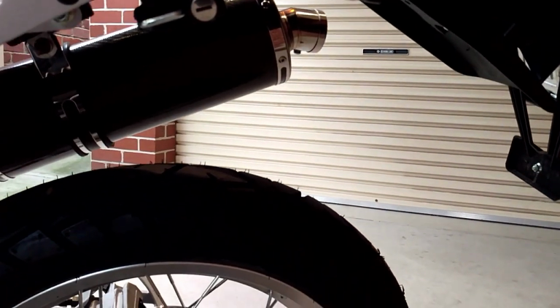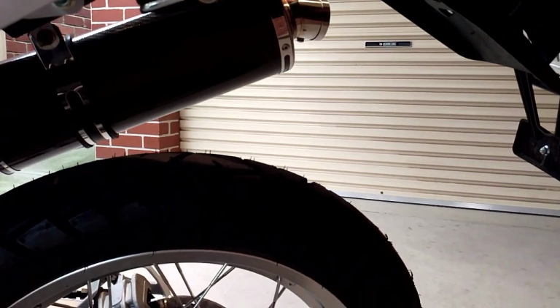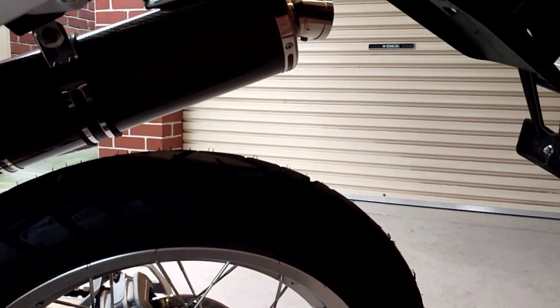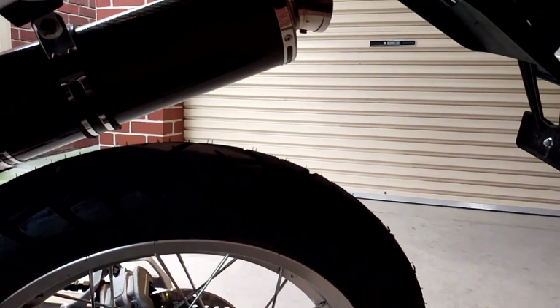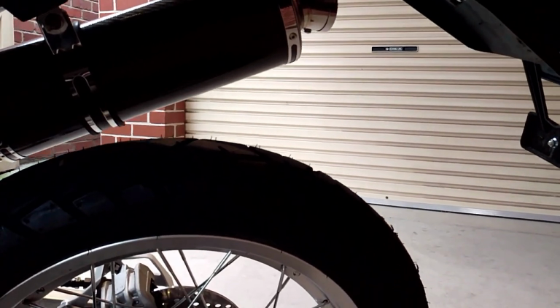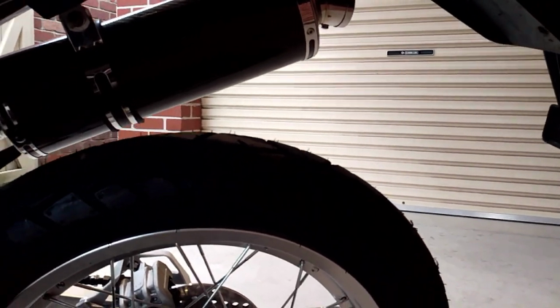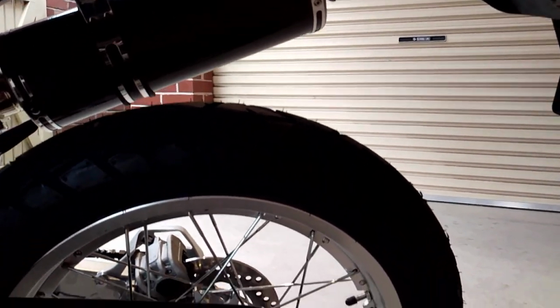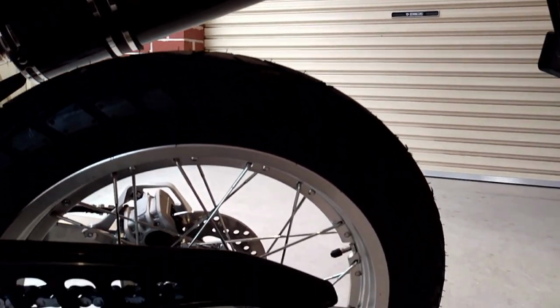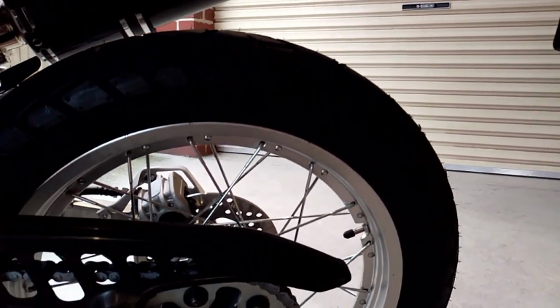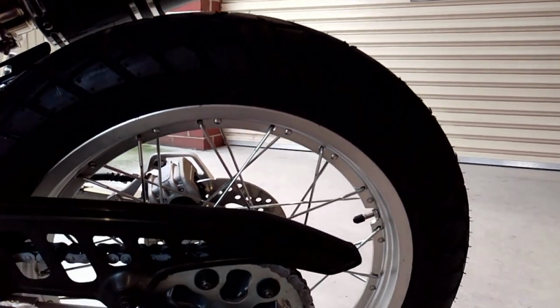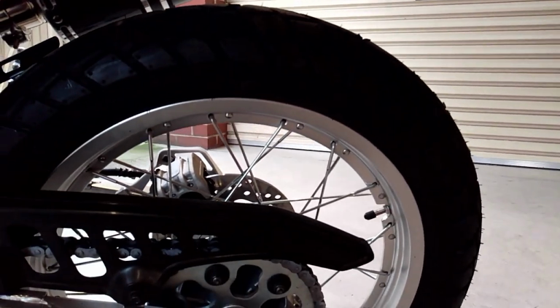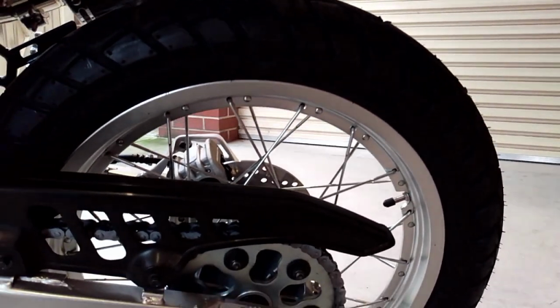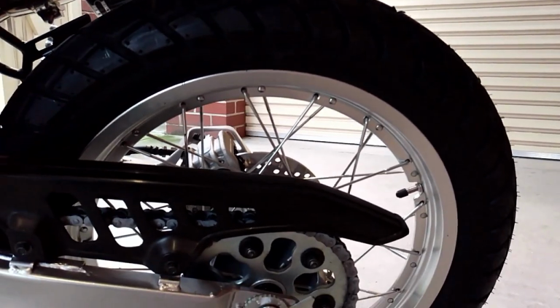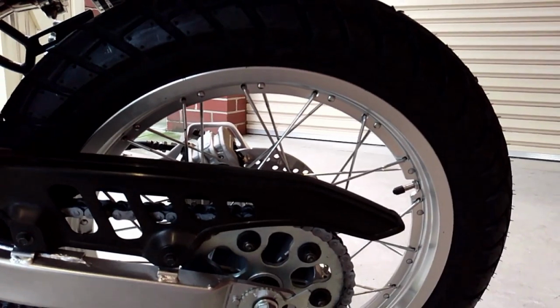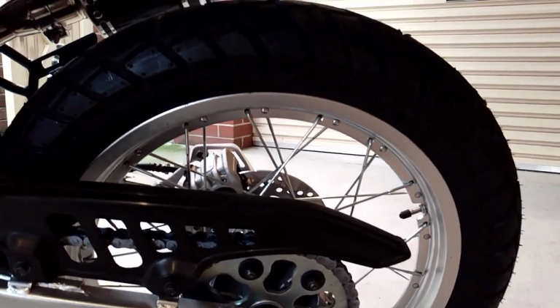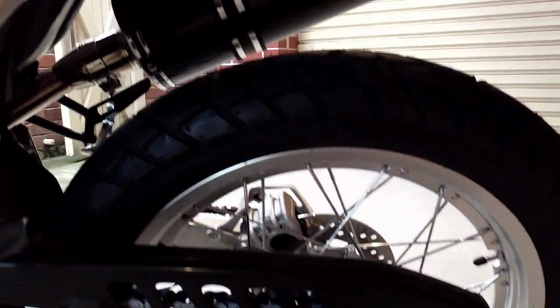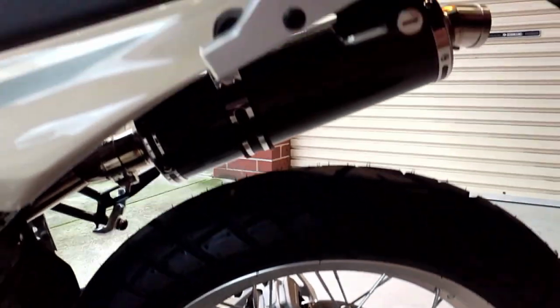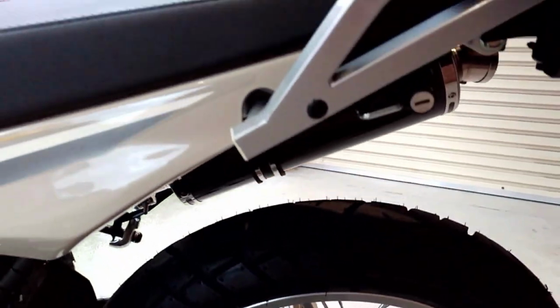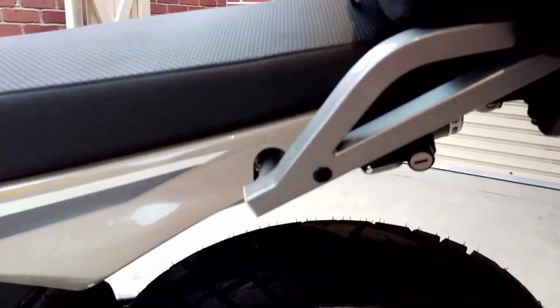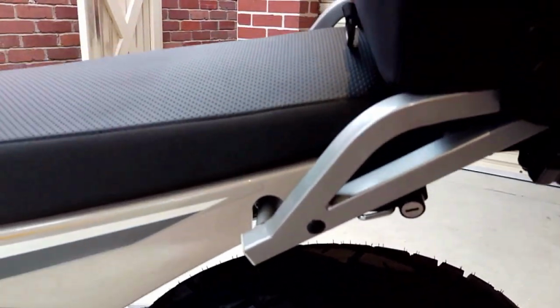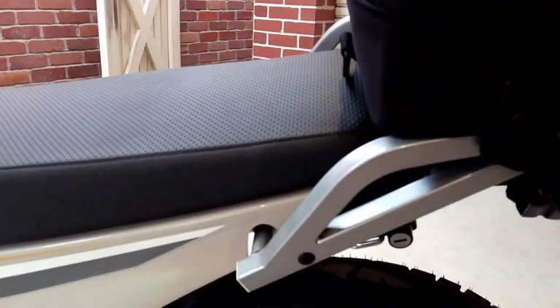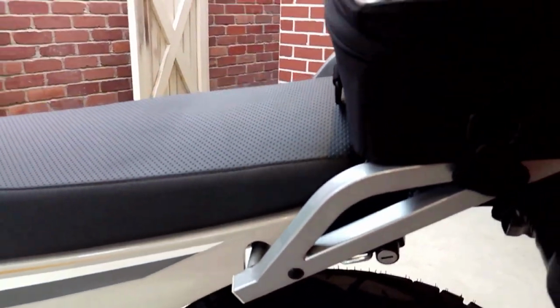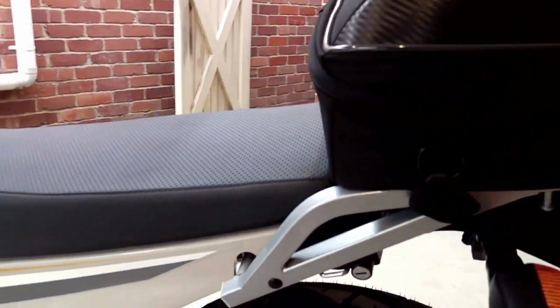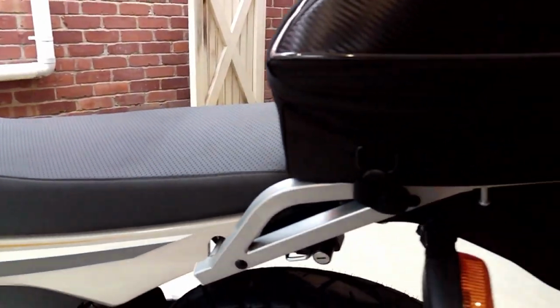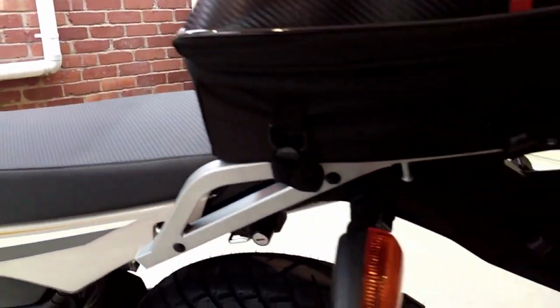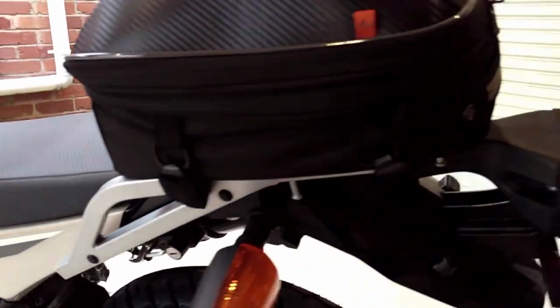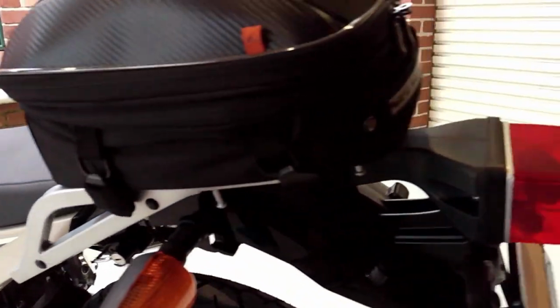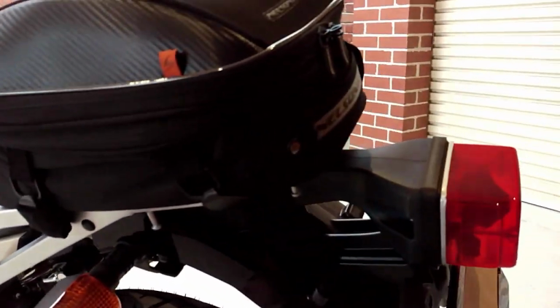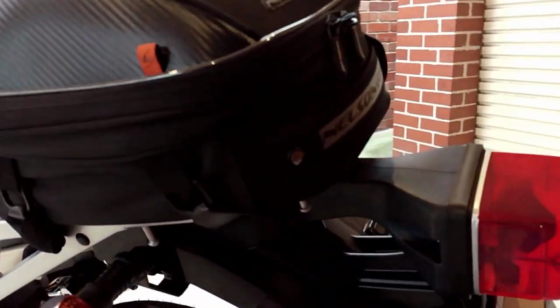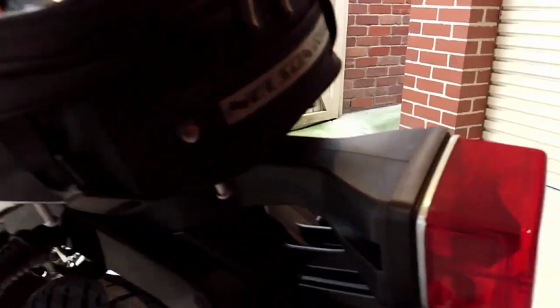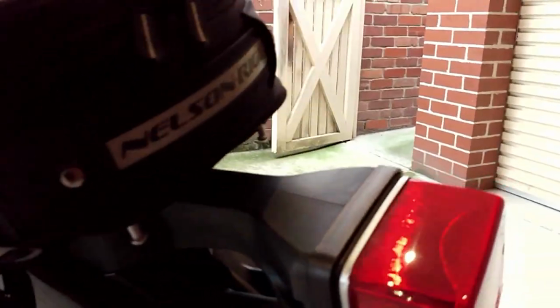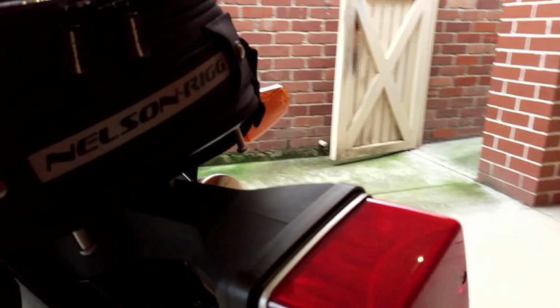I have also added a Delkevic 350mm oval carbon fibre slip-on exhaust, which really does improve the look and sound of the bike.